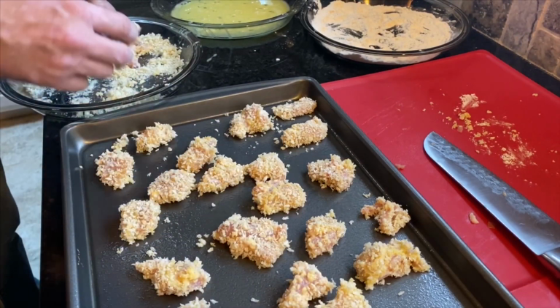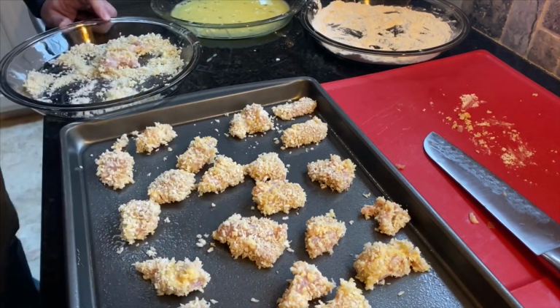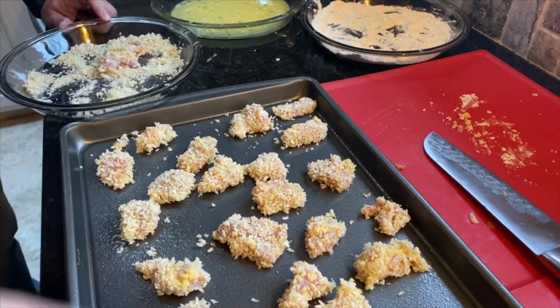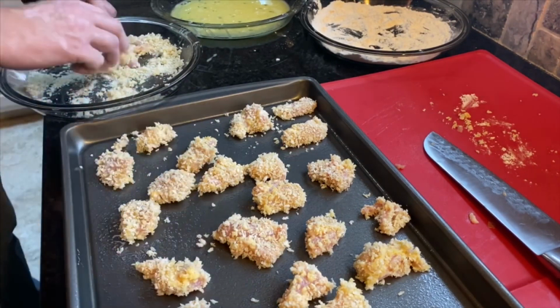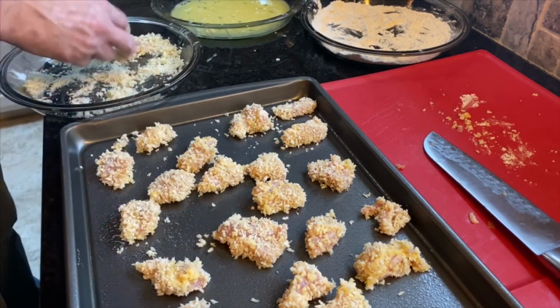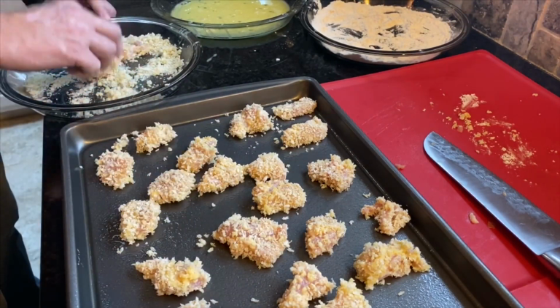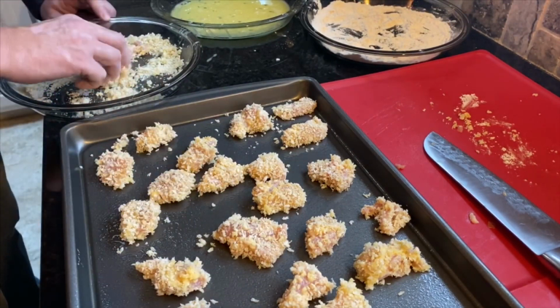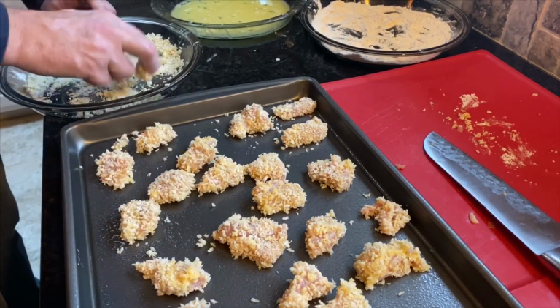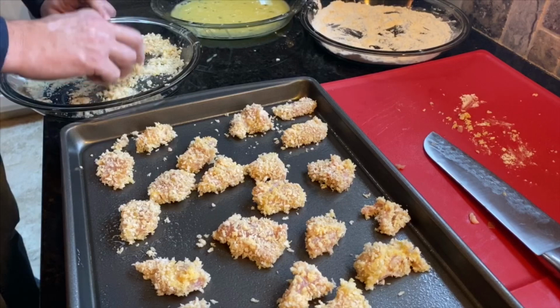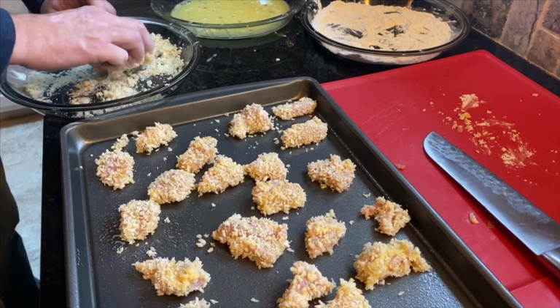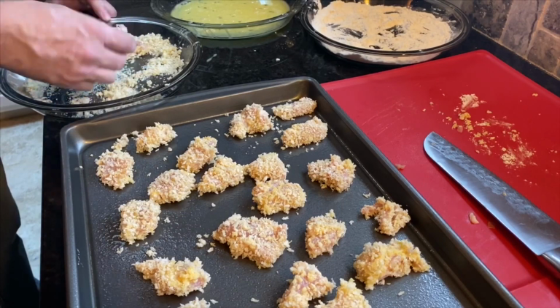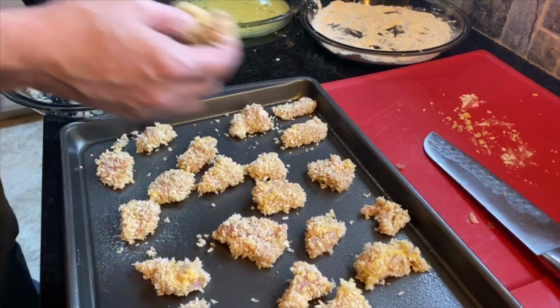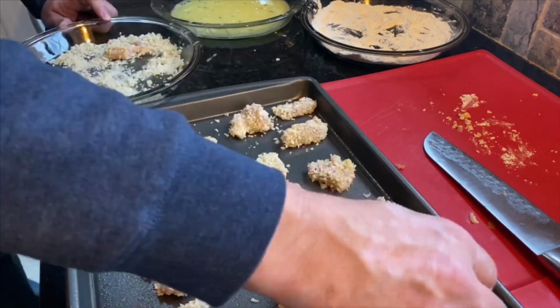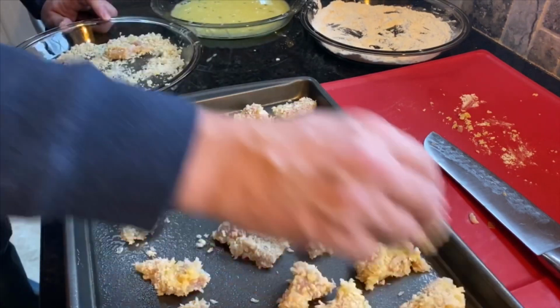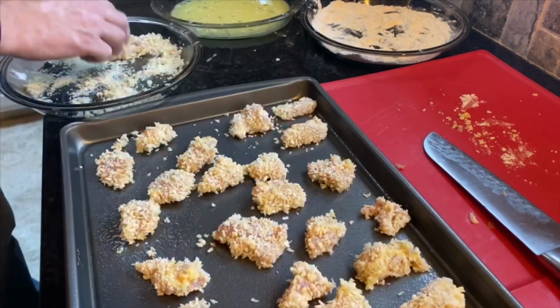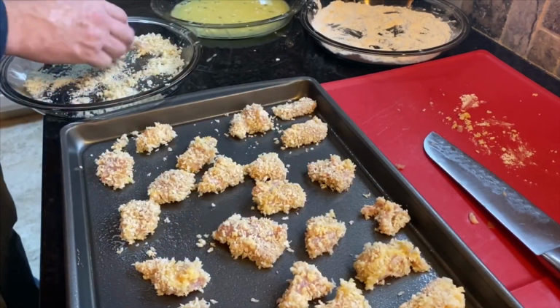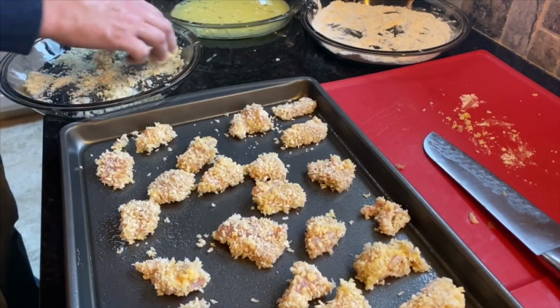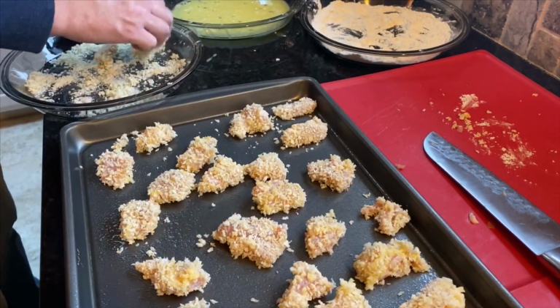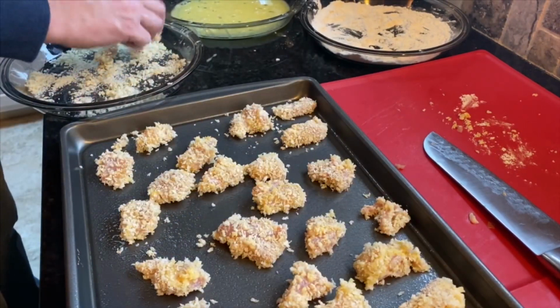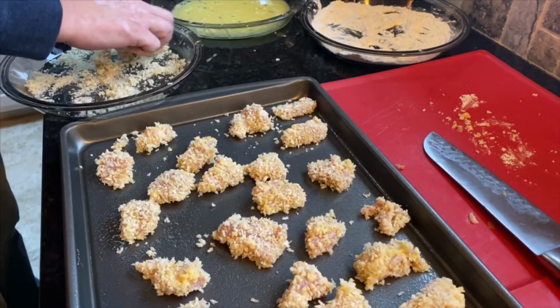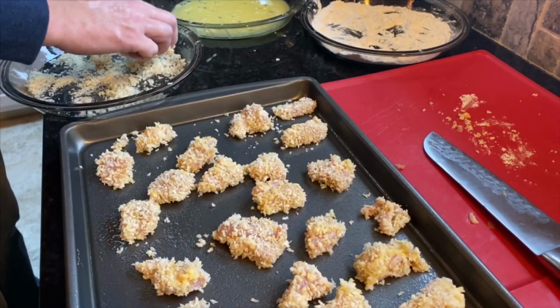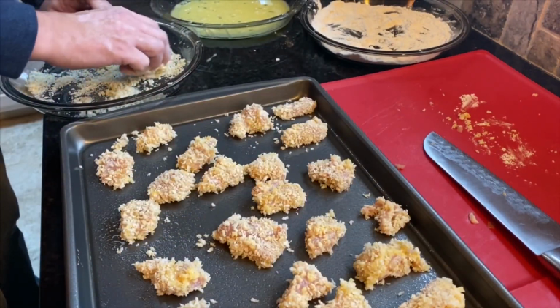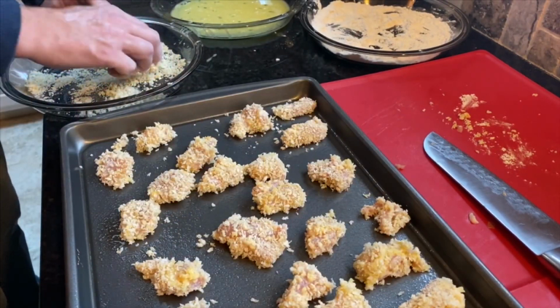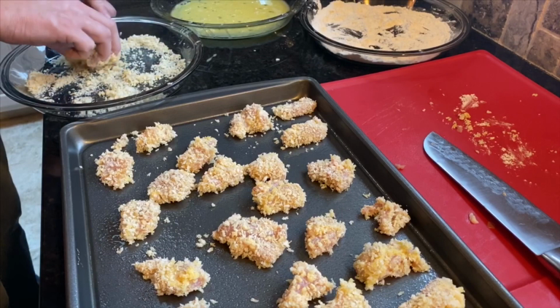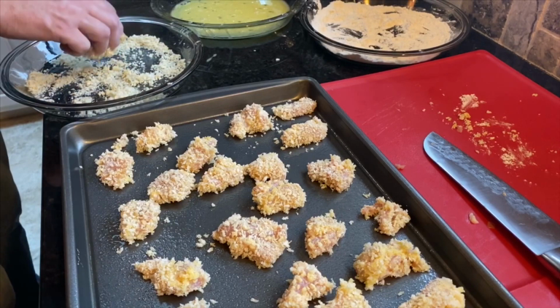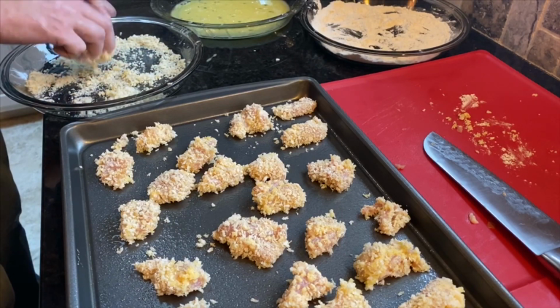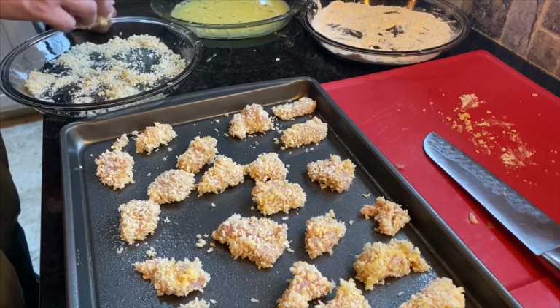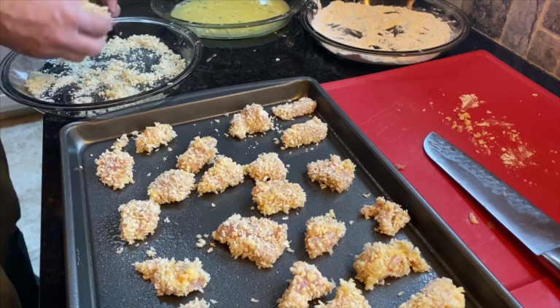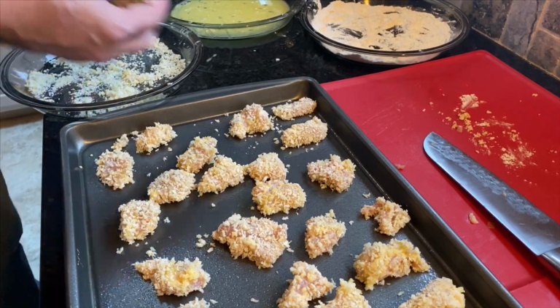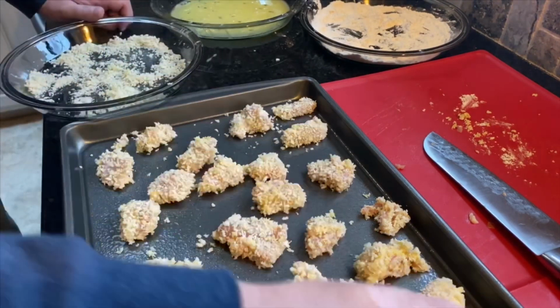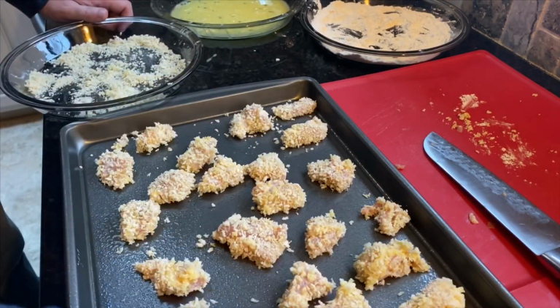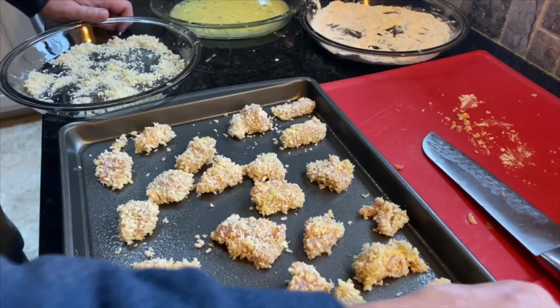Guests really enjoyed it. We're going to stick this in the oven at 400 degrees for 15 minutes. We want to make sure the temperature of the chicken reaches 165 degrees. We're going to go ahead and start our sauce.